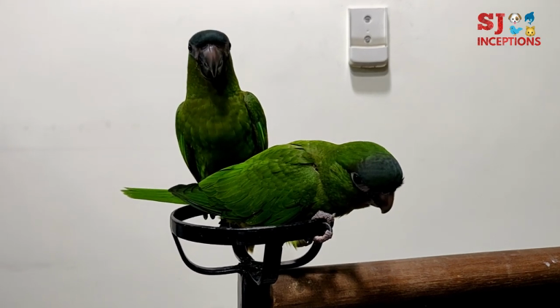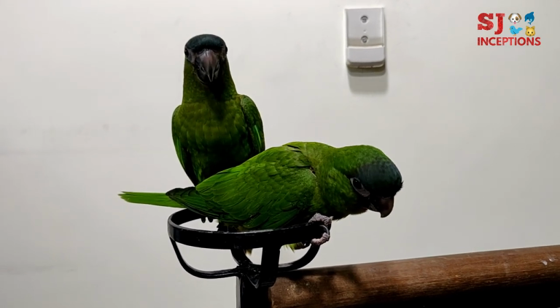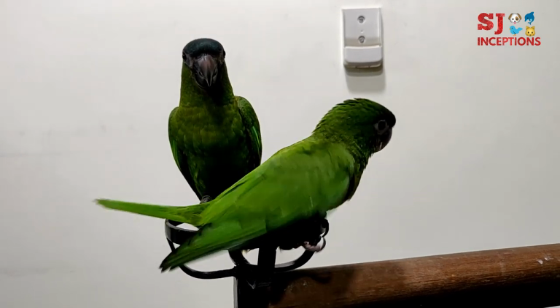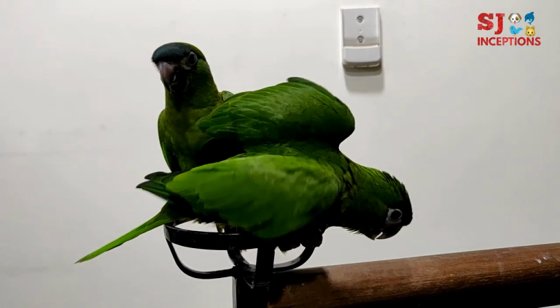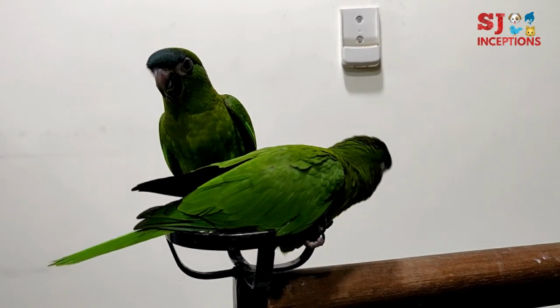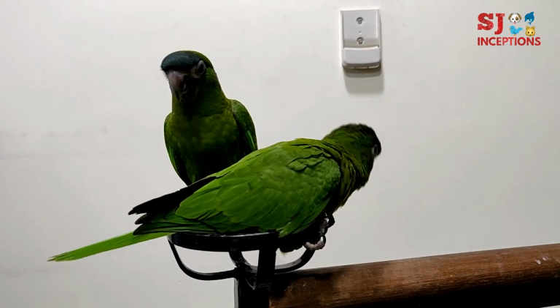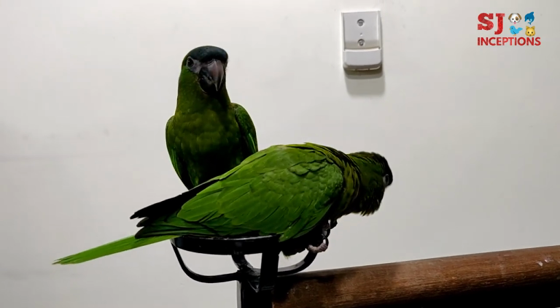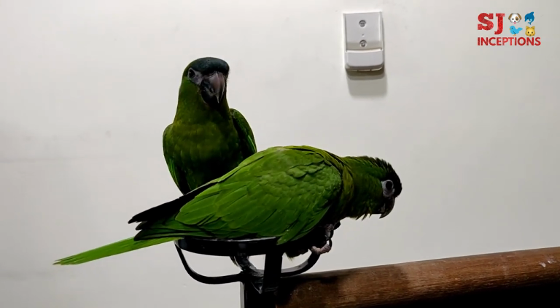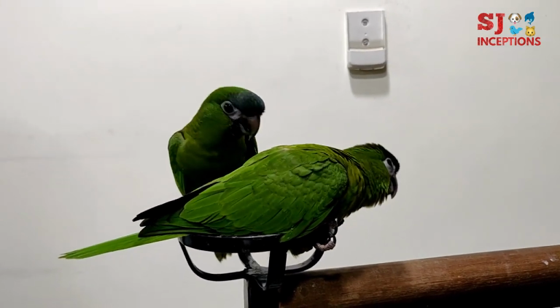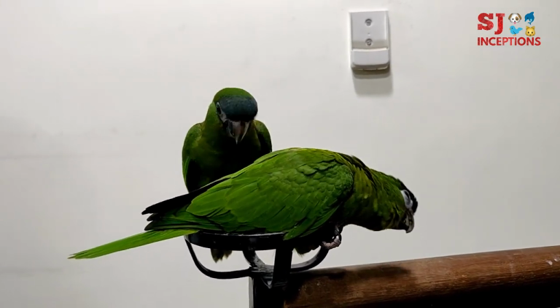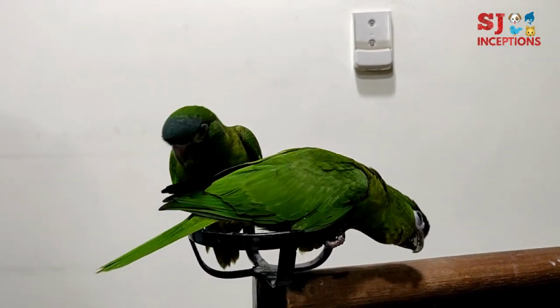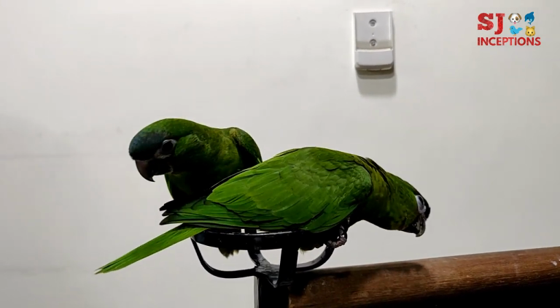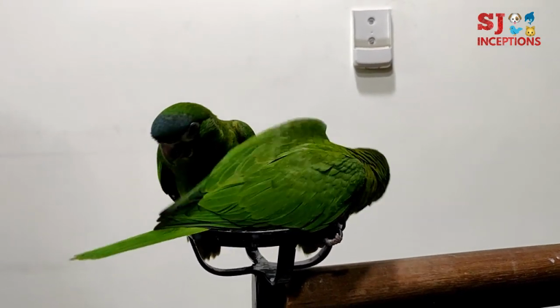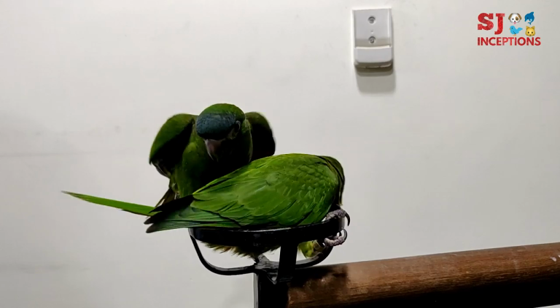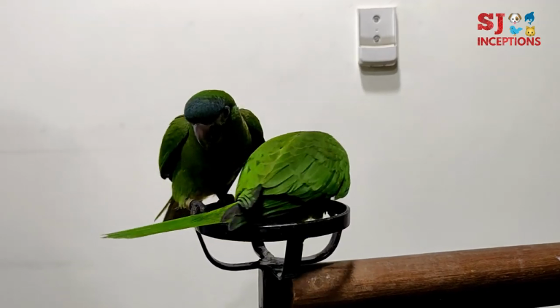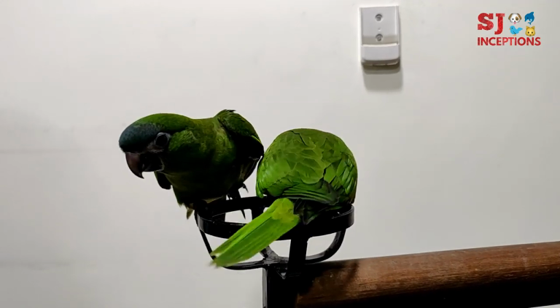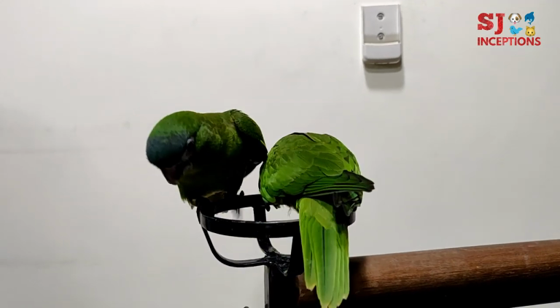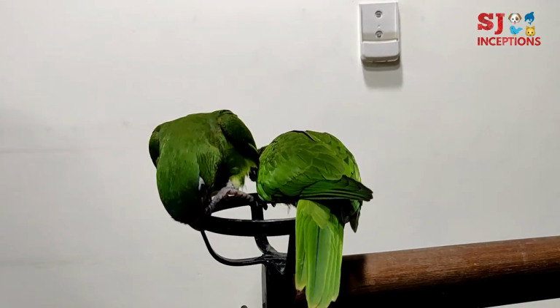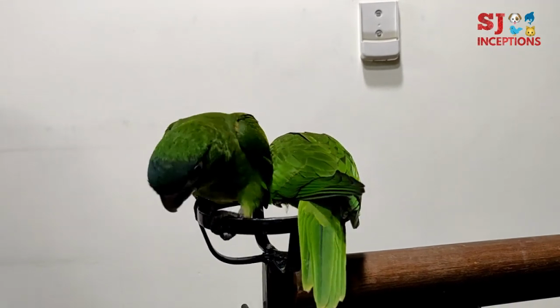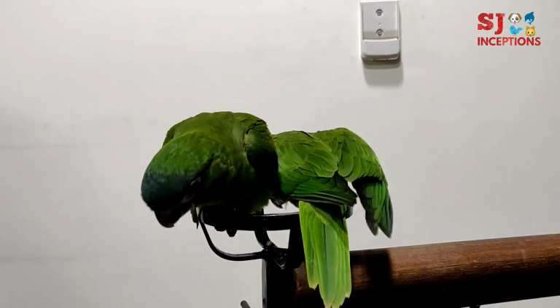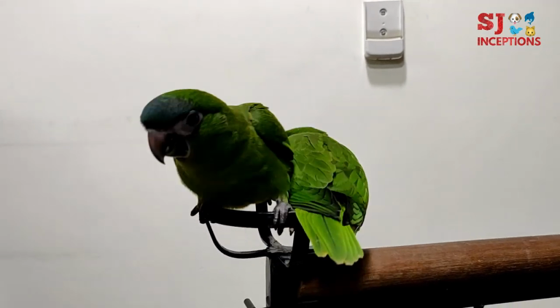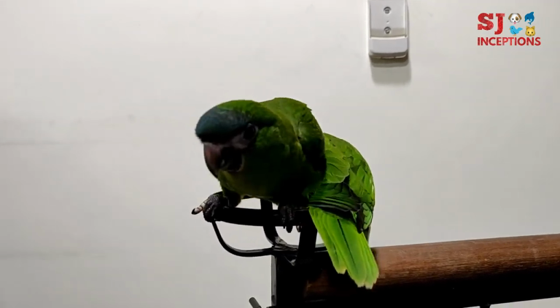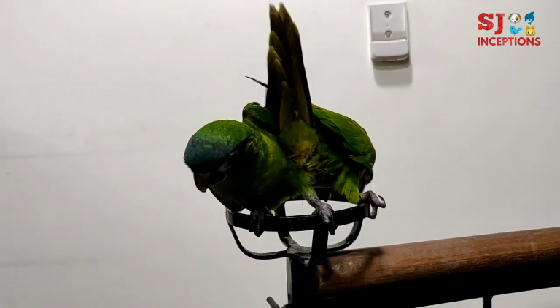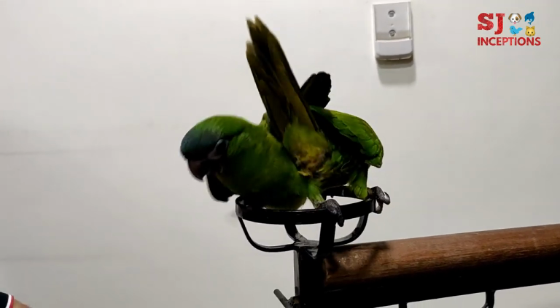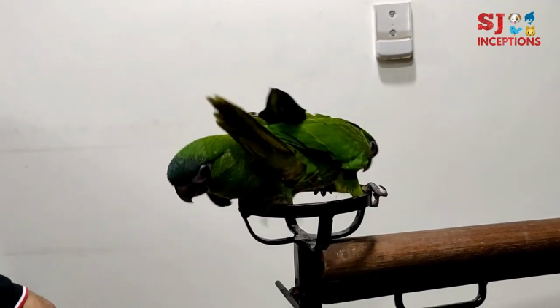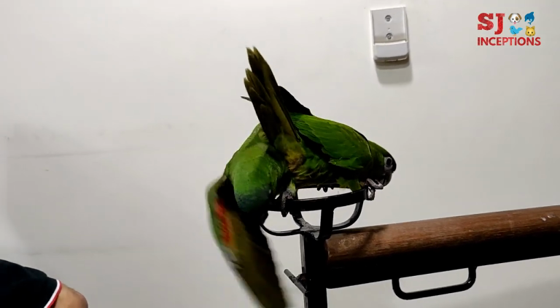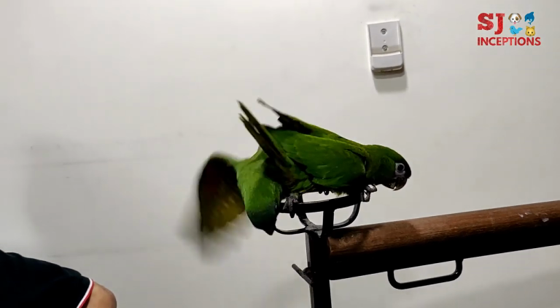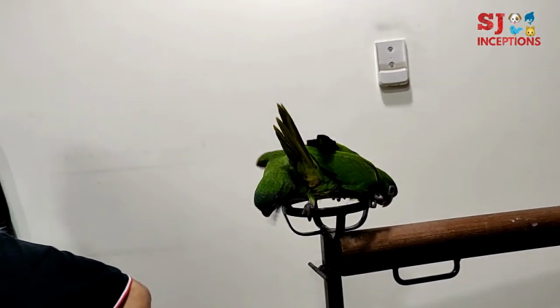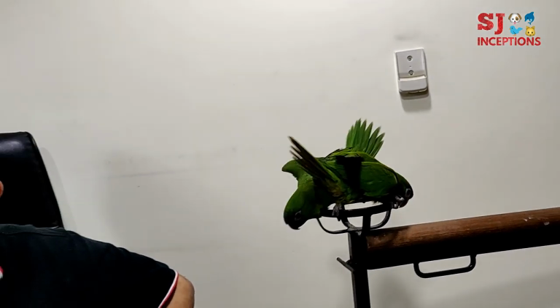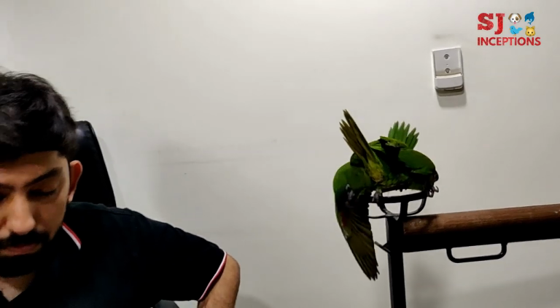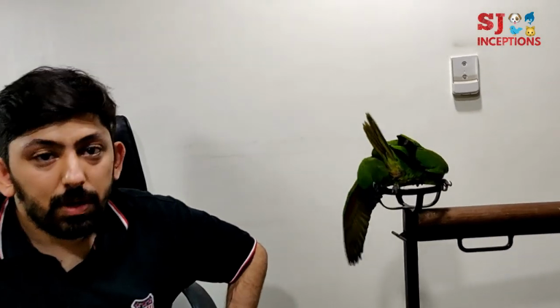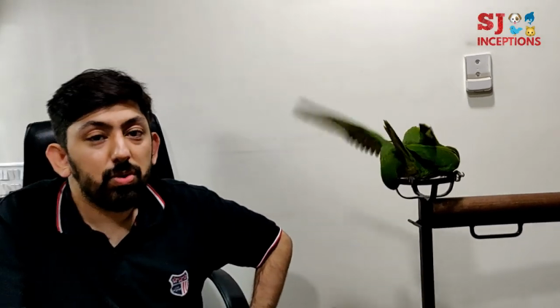Welcome to SJ Inceptions, your pet channel. I am at Salman's exotic pet store located at Jogeshwari. Hi Salman. Hello sir.